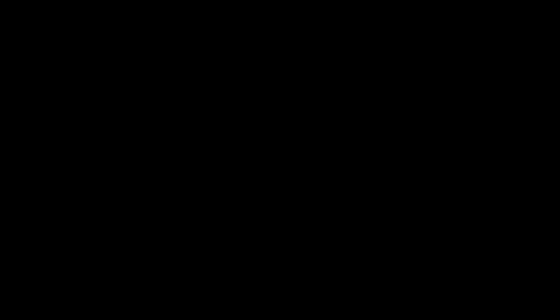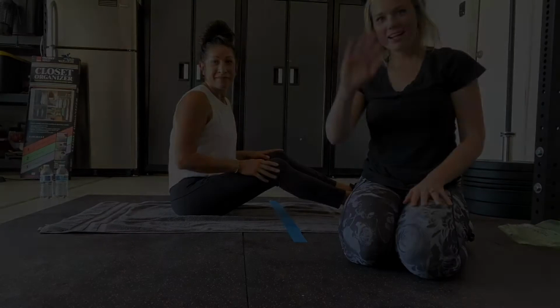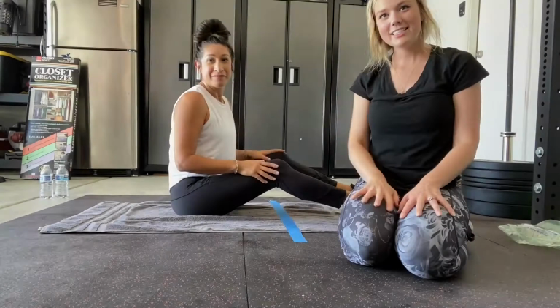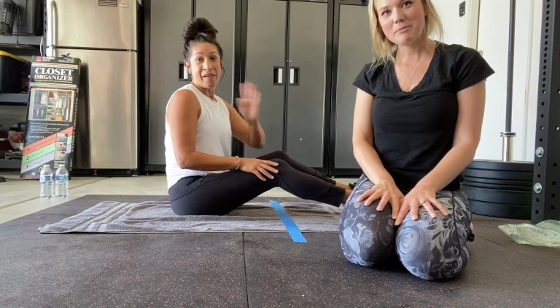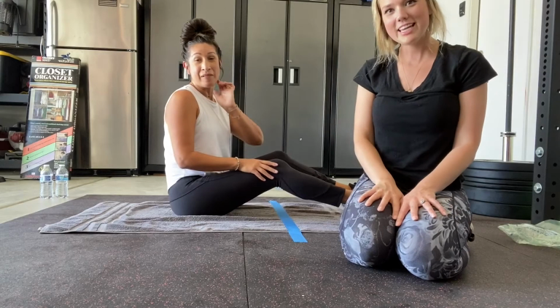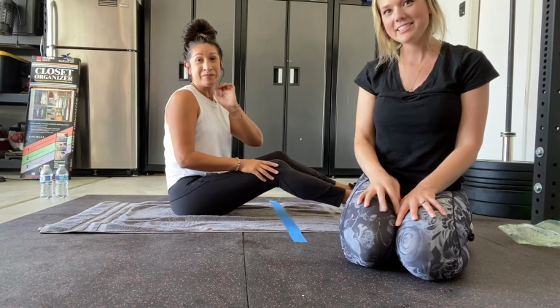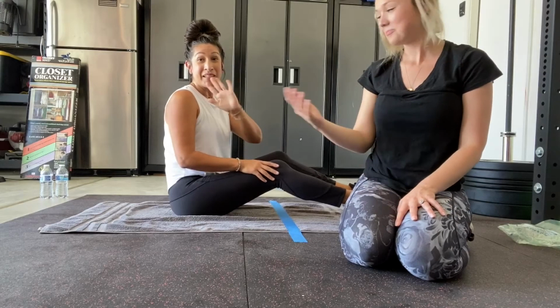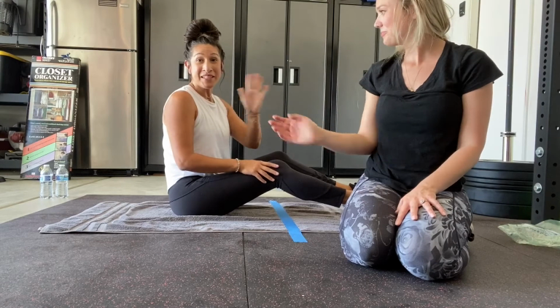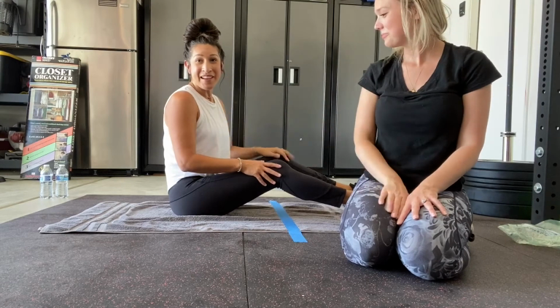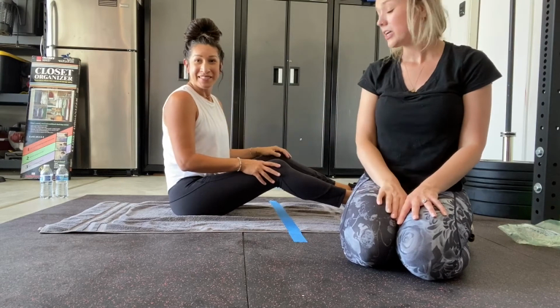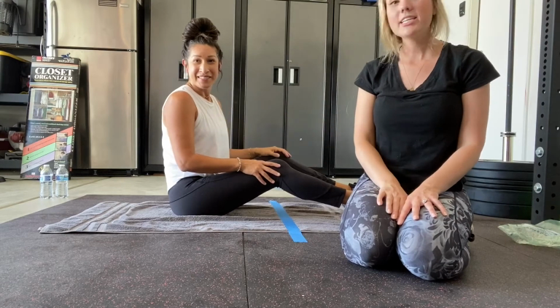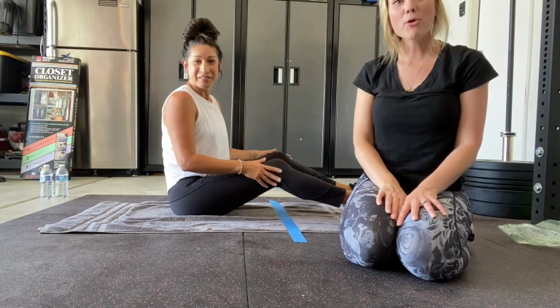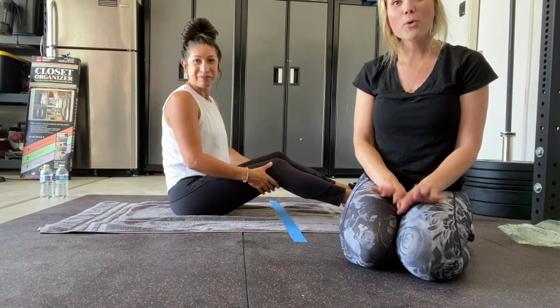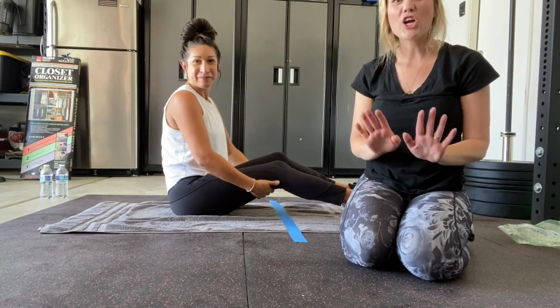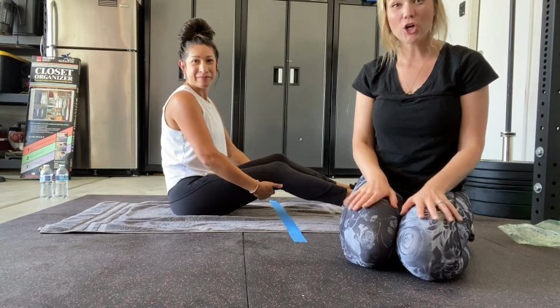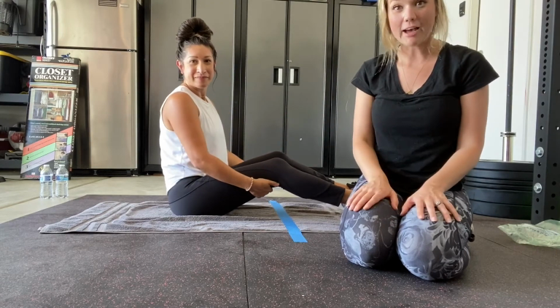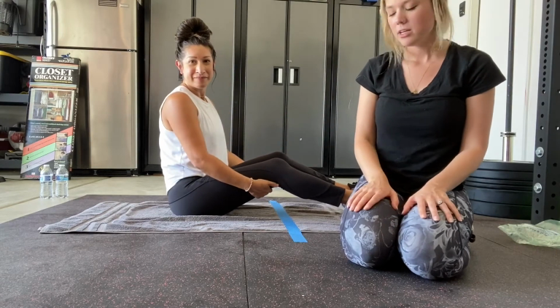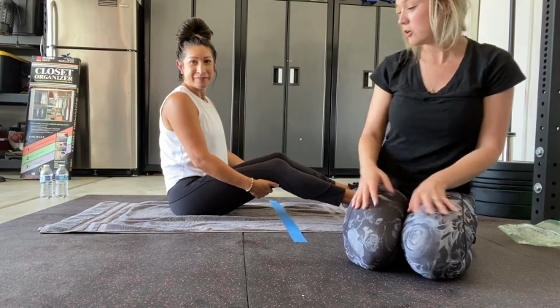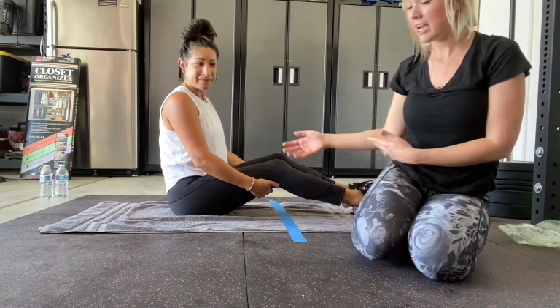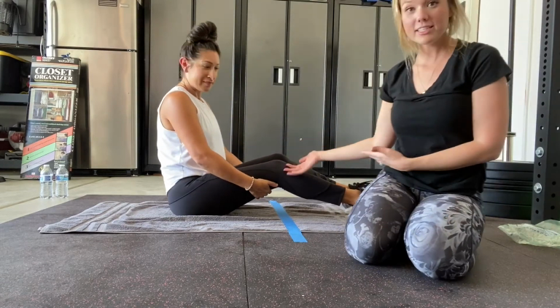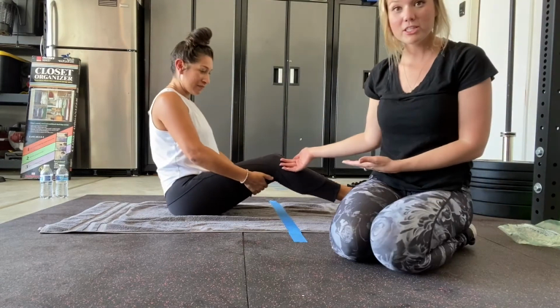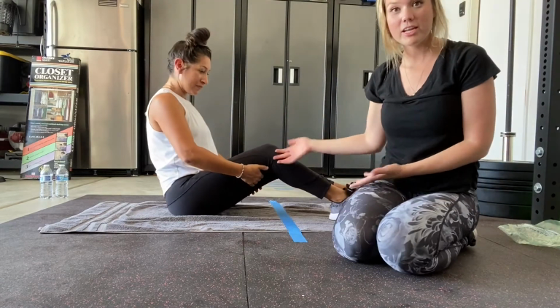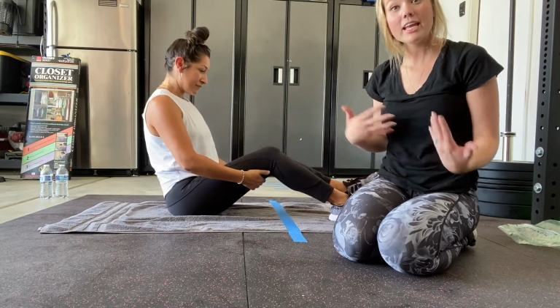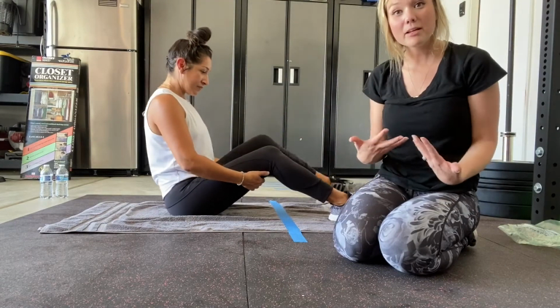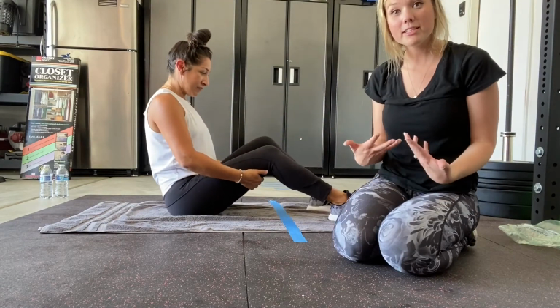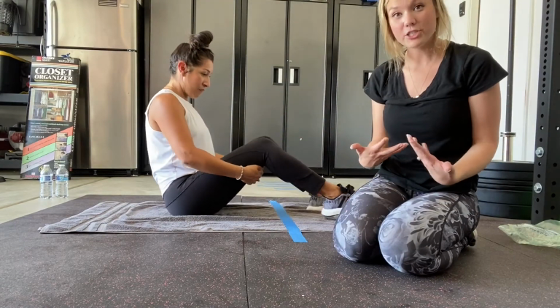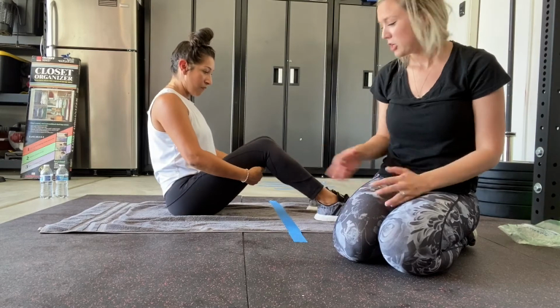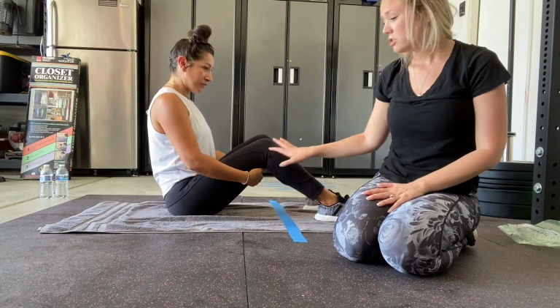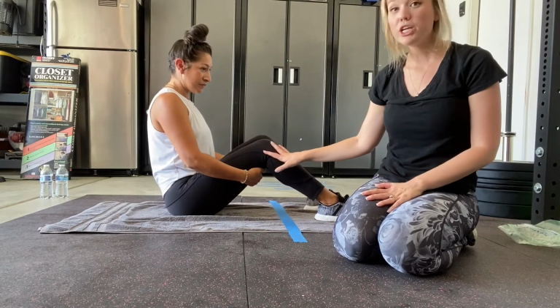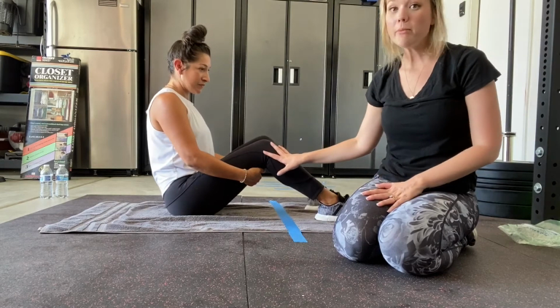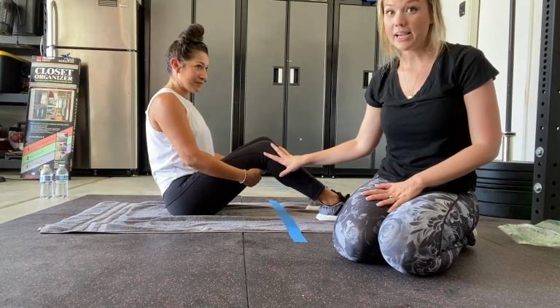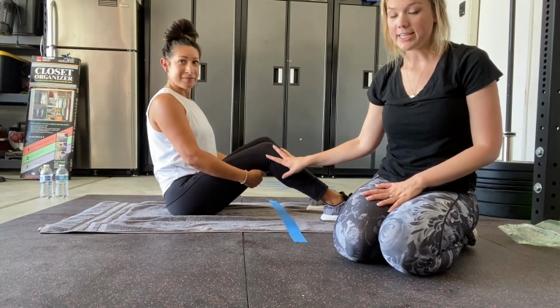Hi friends, it's Ms. Diaz and Ms. Cara. Today we're going to work on a curl up. Ms. Cara is going to be the student and I'm going to be the teacher, so you're going to do what Ms. Cara does.